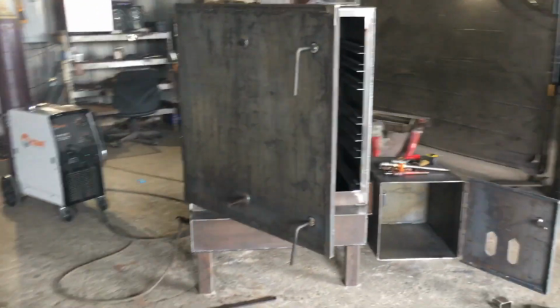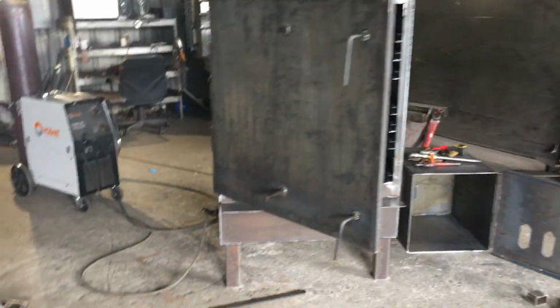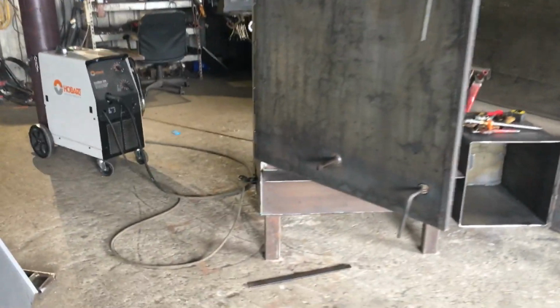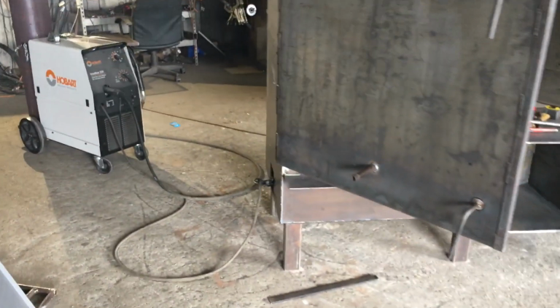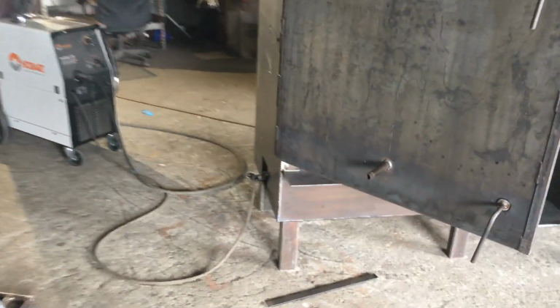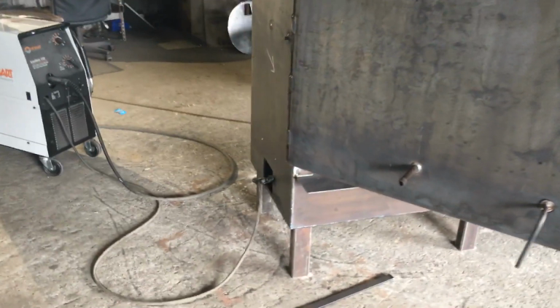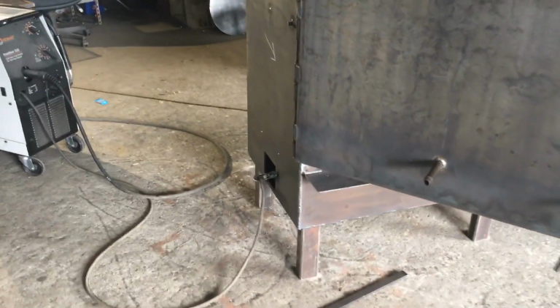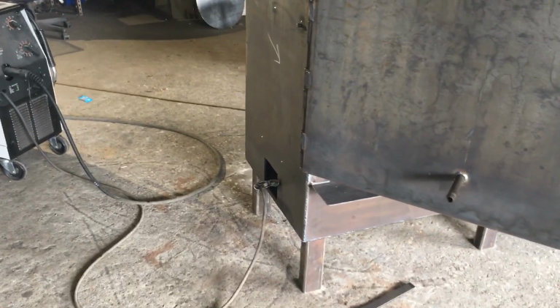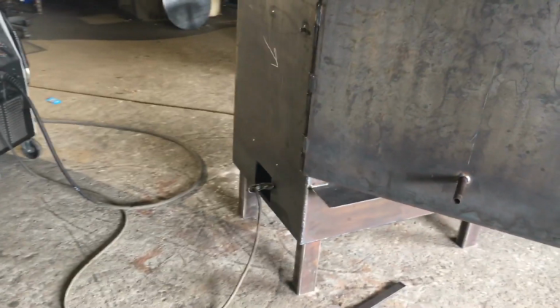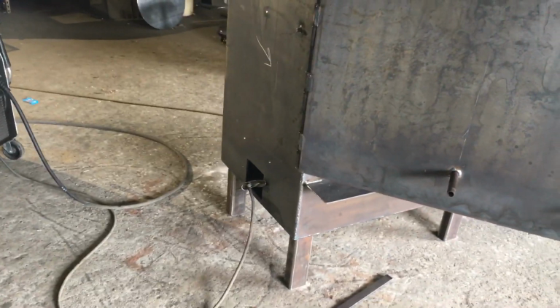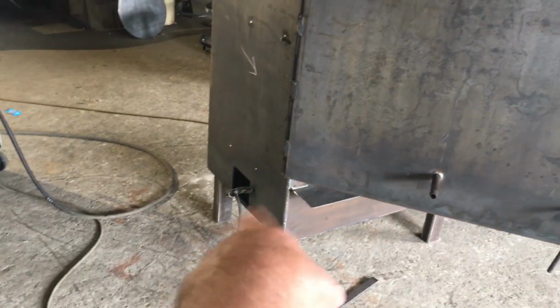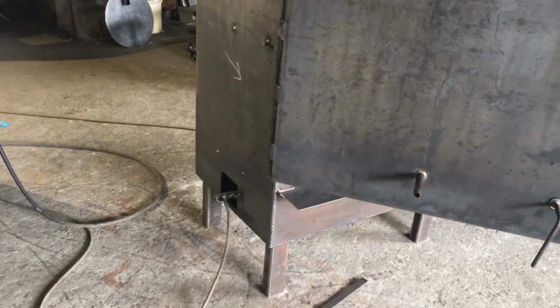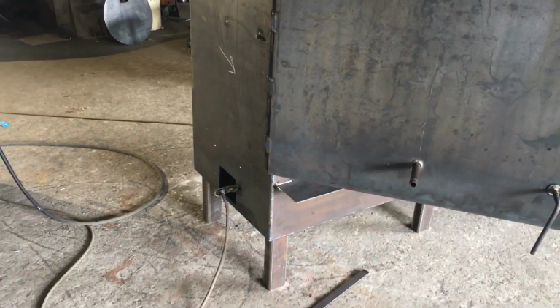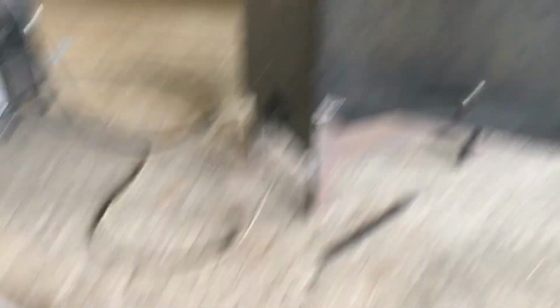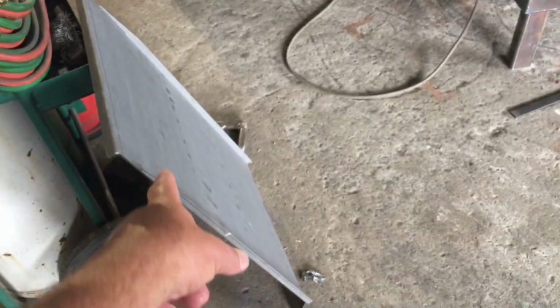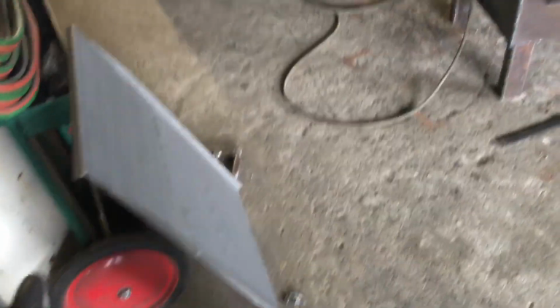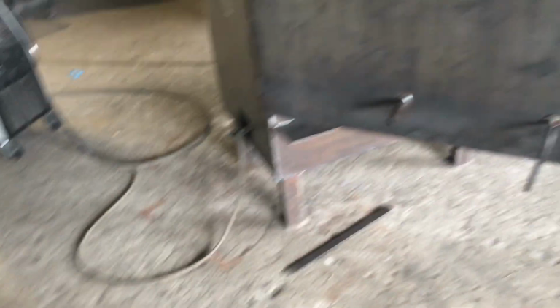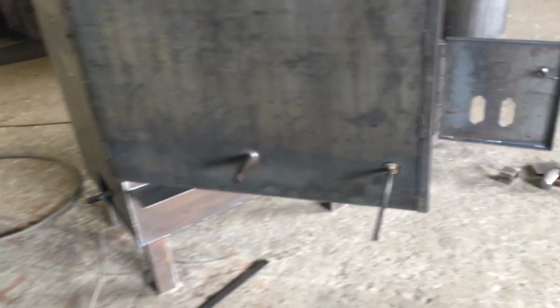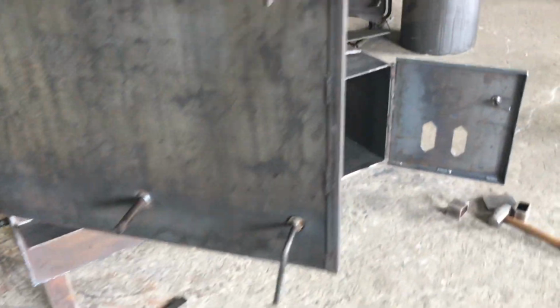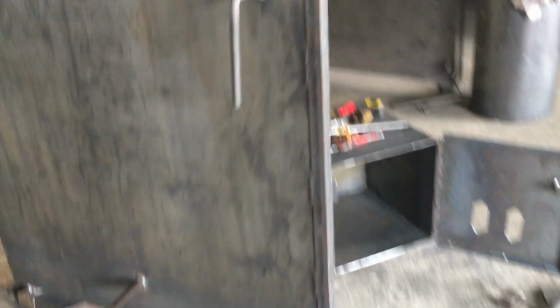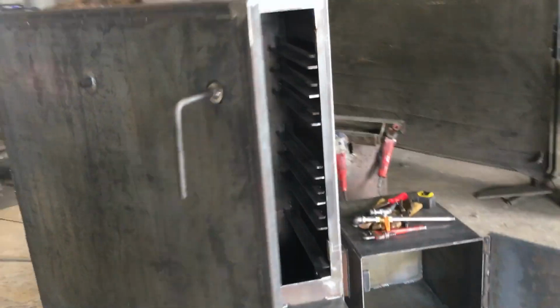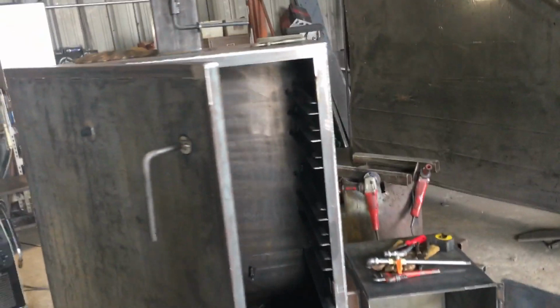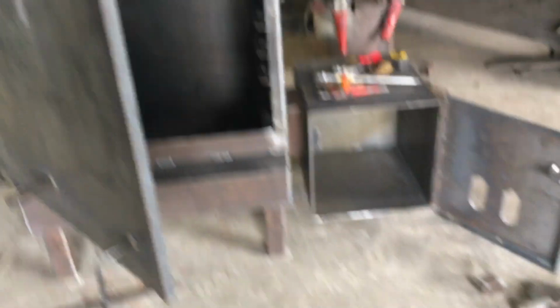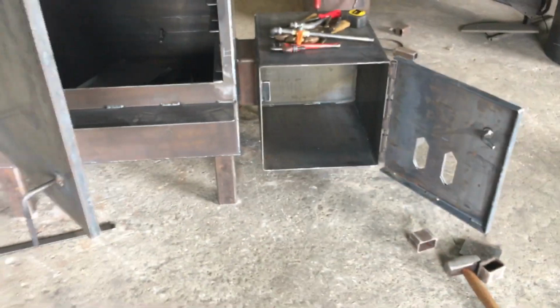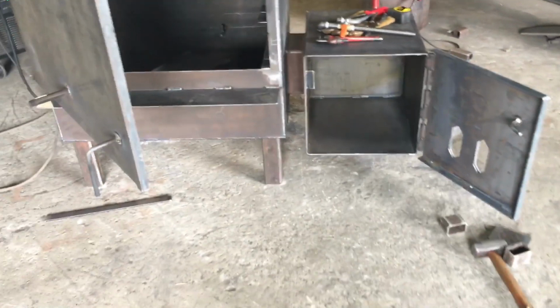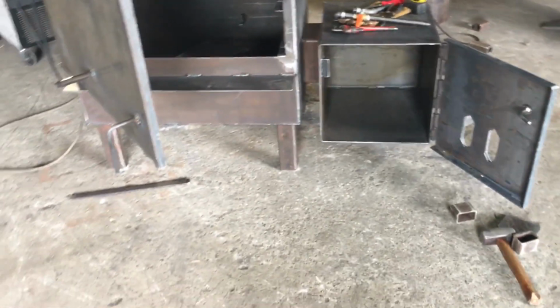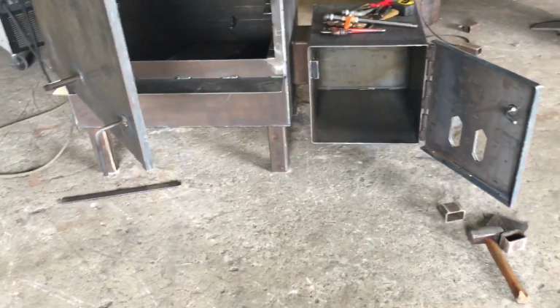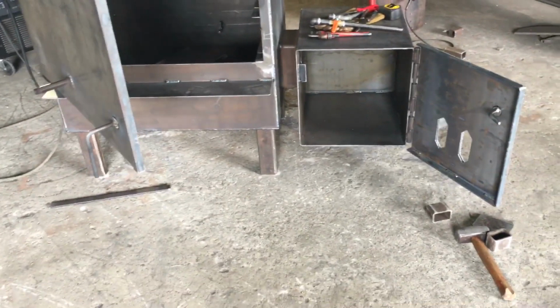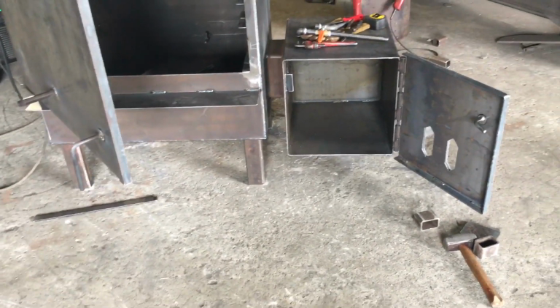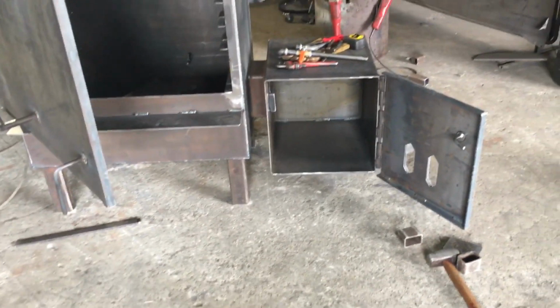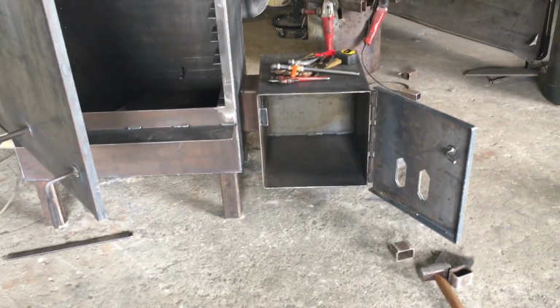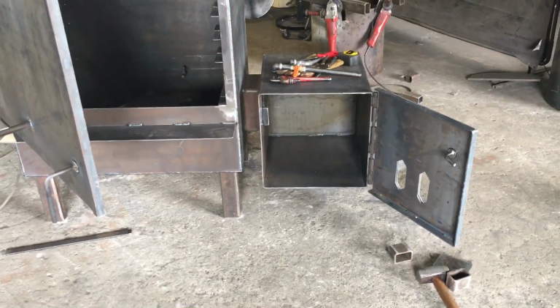We'll have a pellet hopper on the side right there. You can see where the auger goes in, the fire pot goes in, and there's a grease pan. It will have casters — it's obviously not finished — and it's got slide vents. You'll also notice we put a foot access door on it.